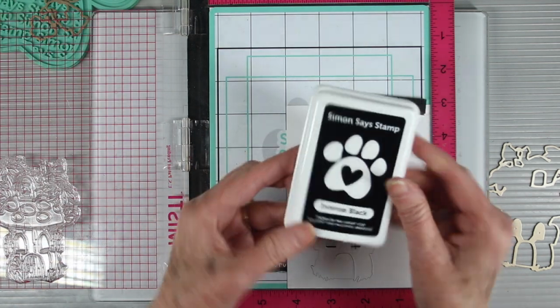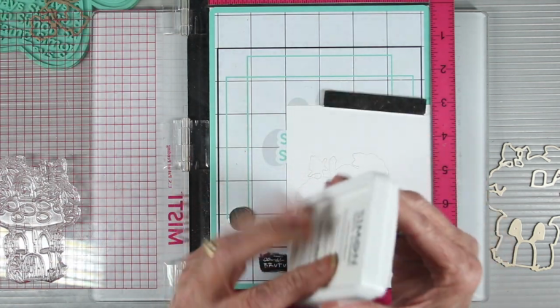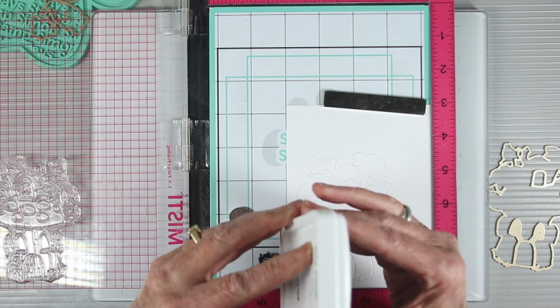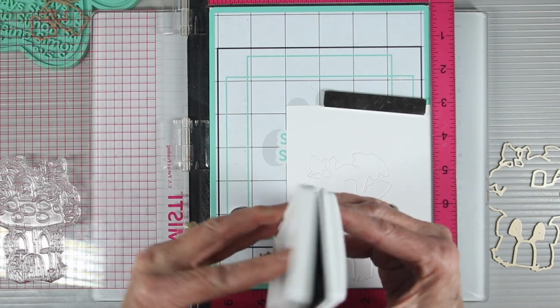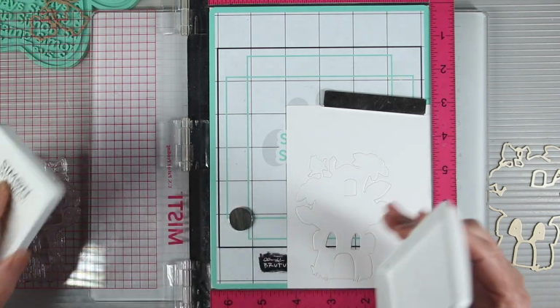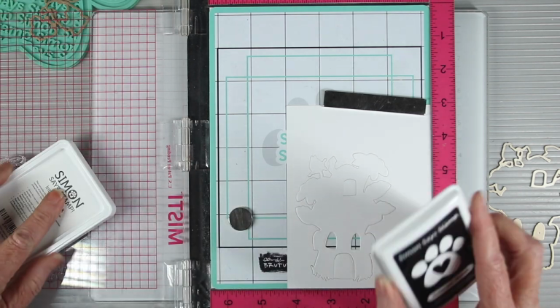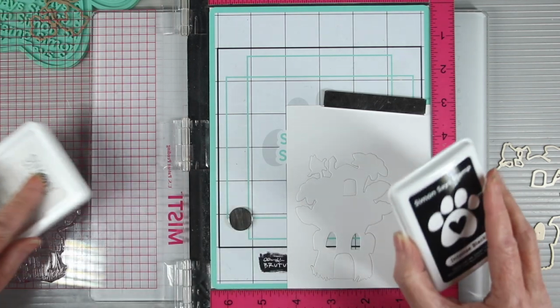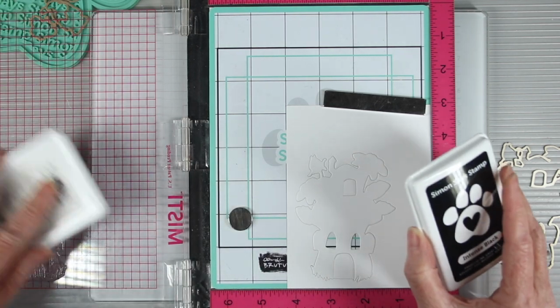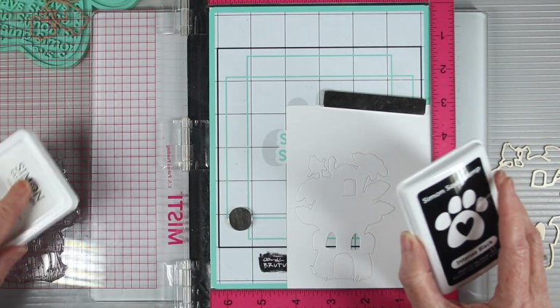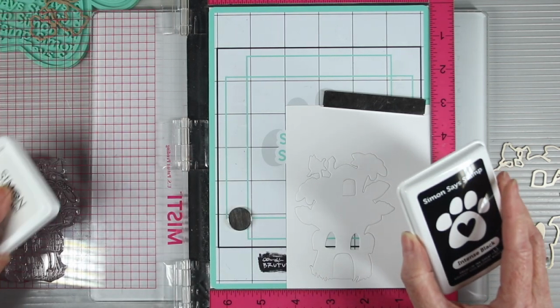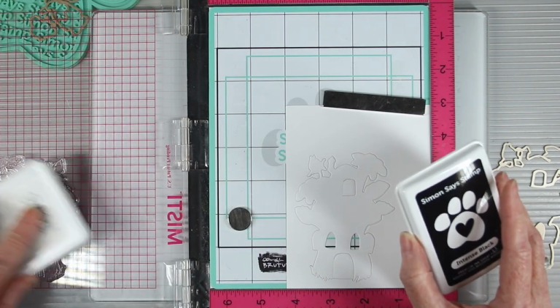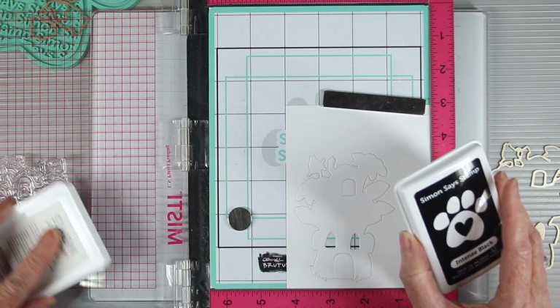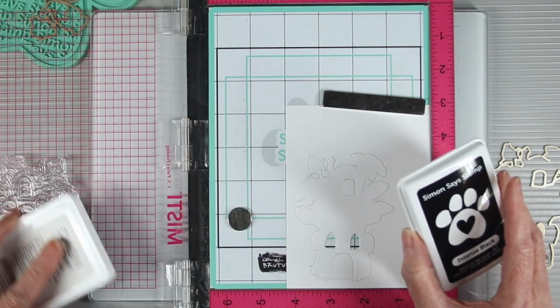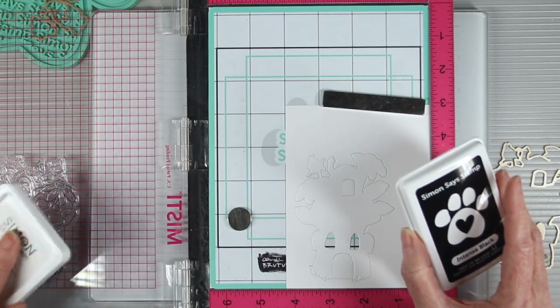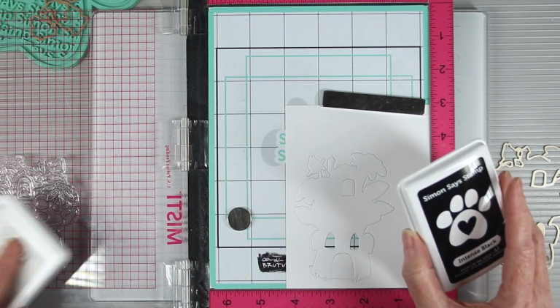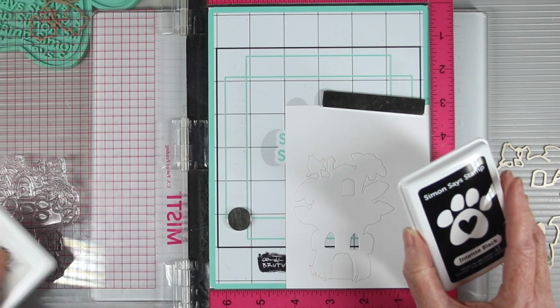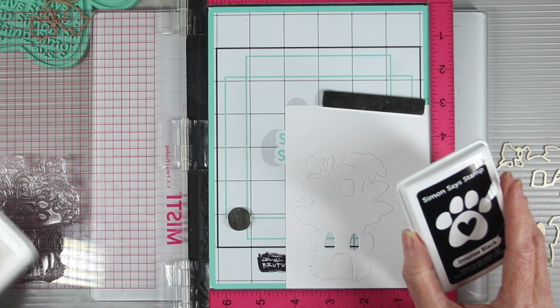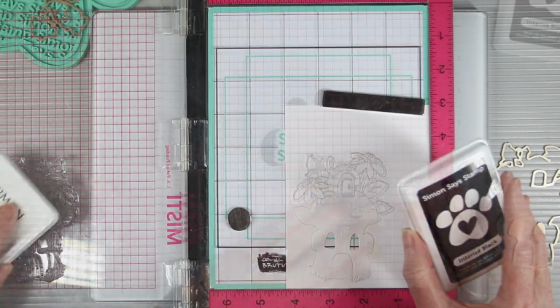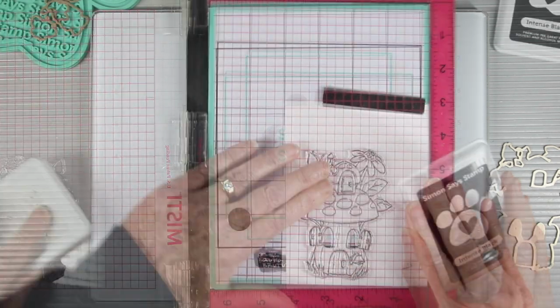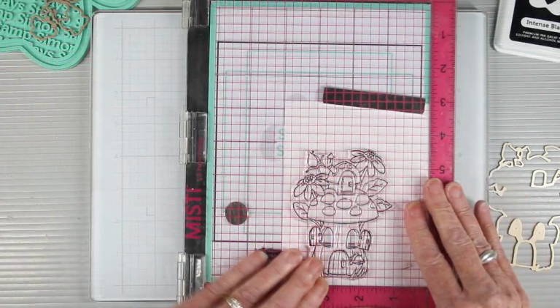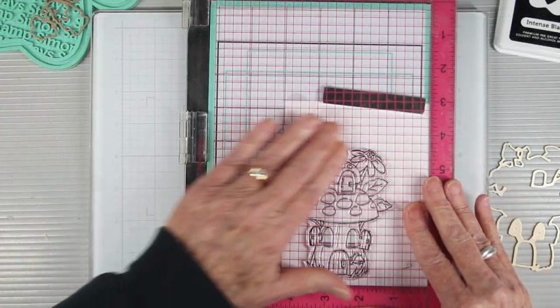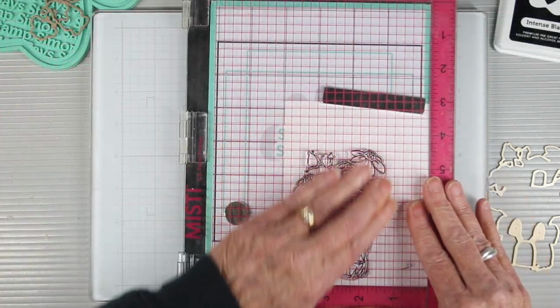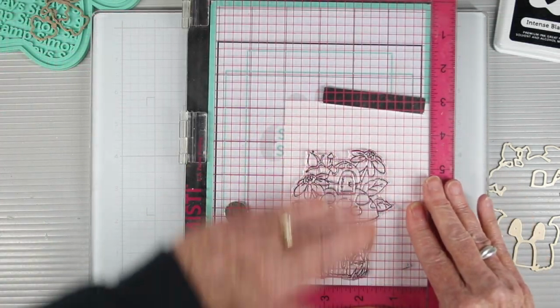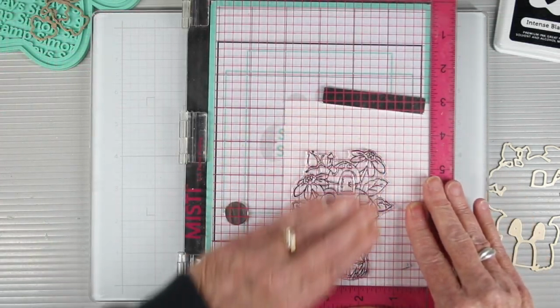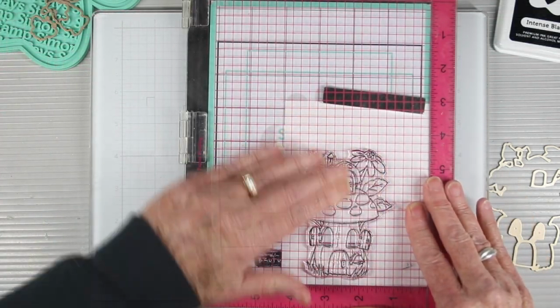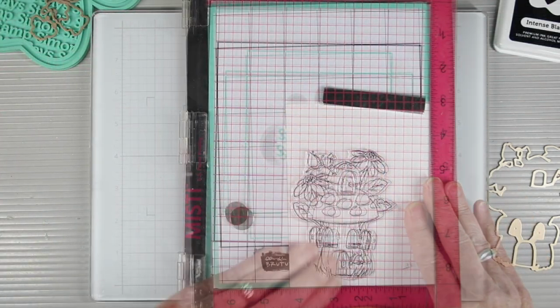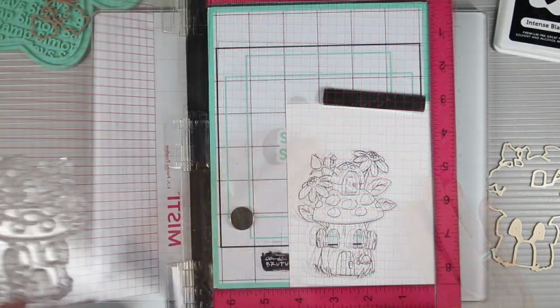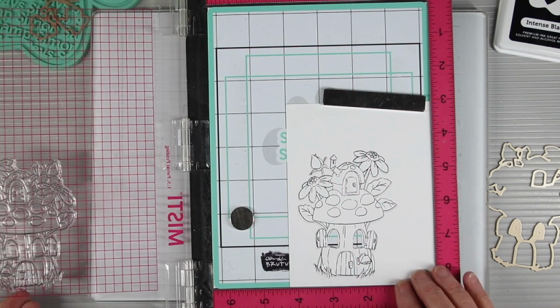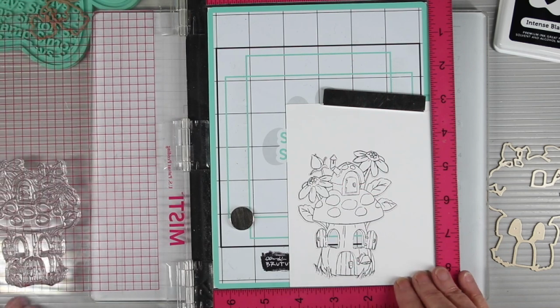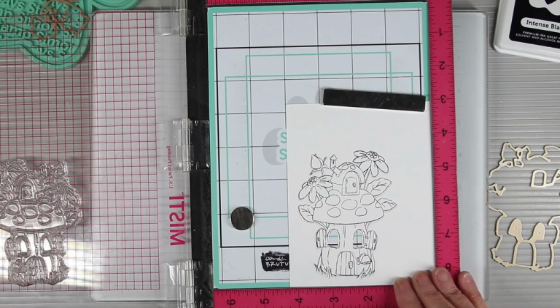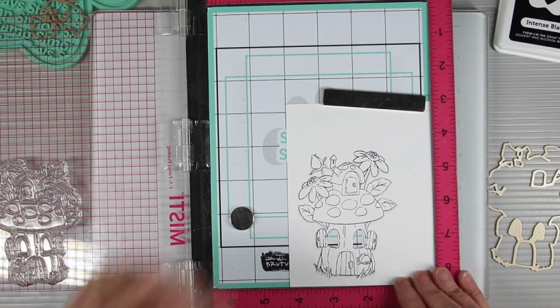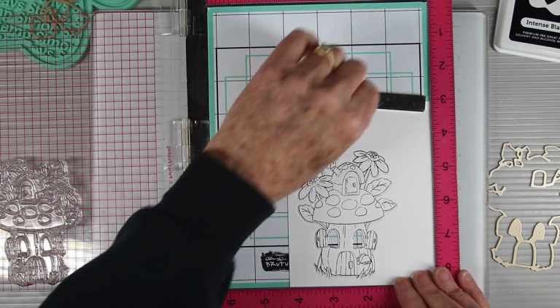Since I'll be doing some Copic marker coloring, I'm using the Simon Says Stamp intense black ink for the outline of the image. Now I can rub on the top of the image to get my impression, and I can check it by opening the door.